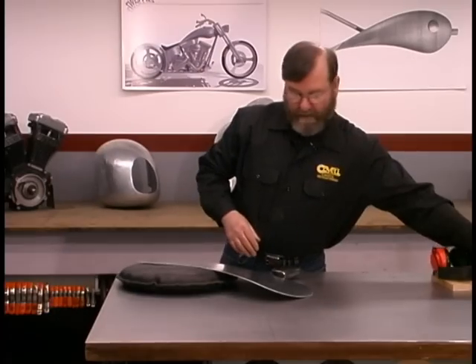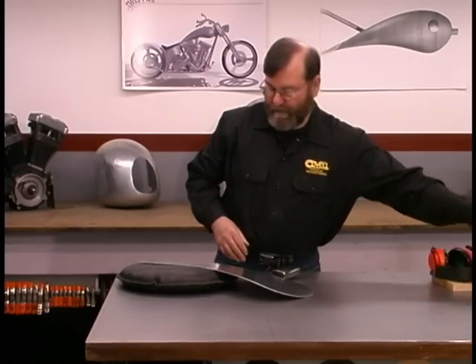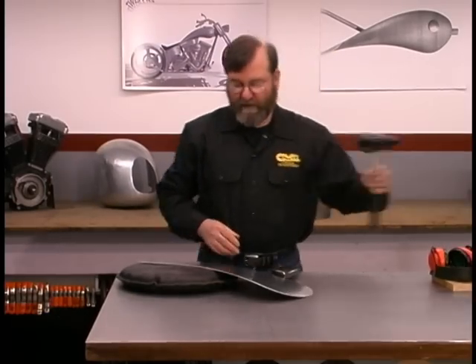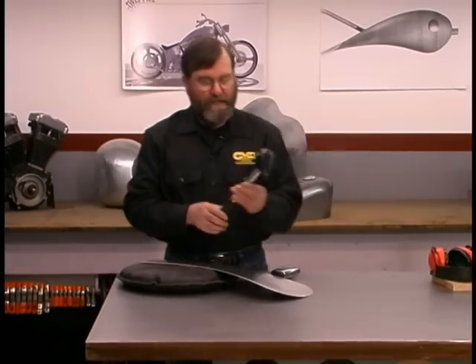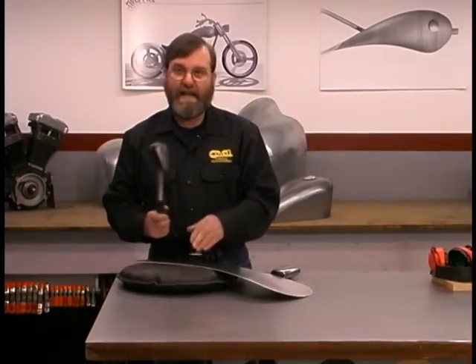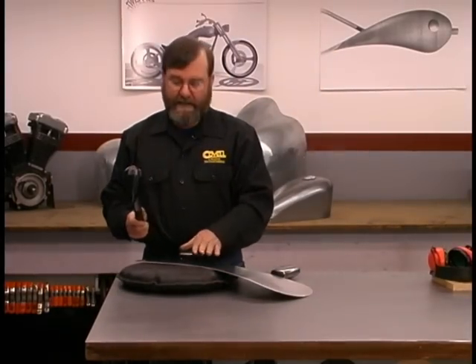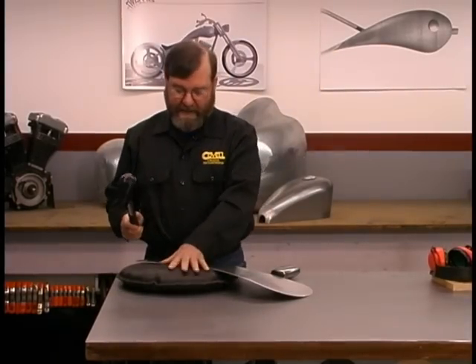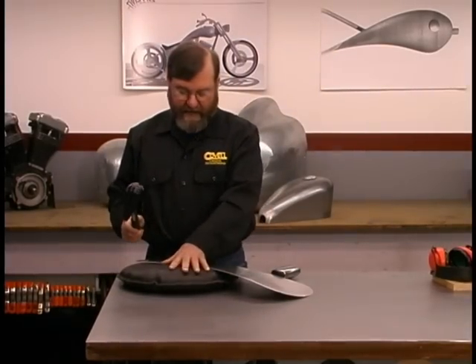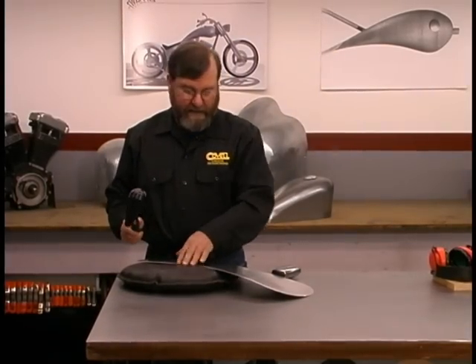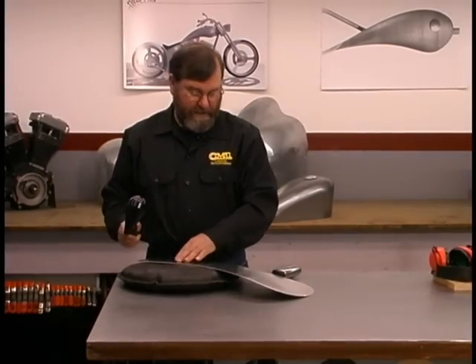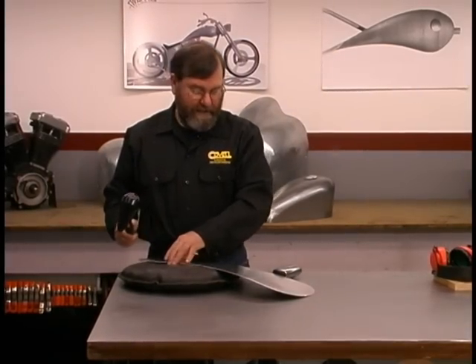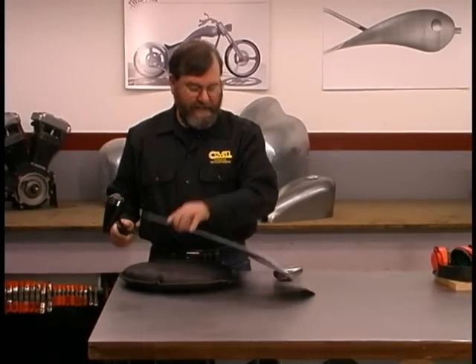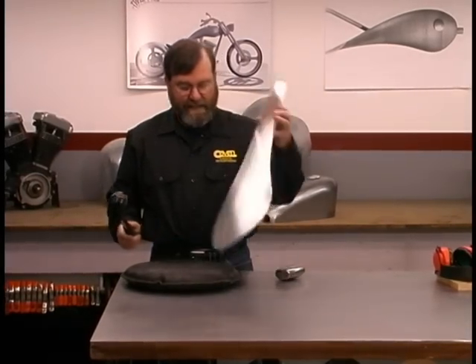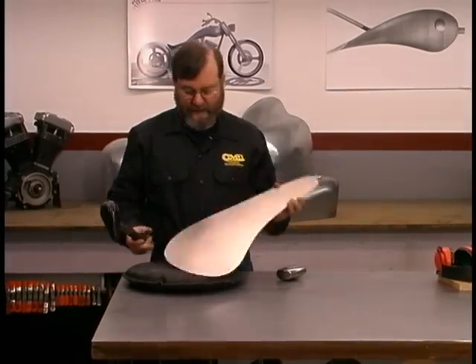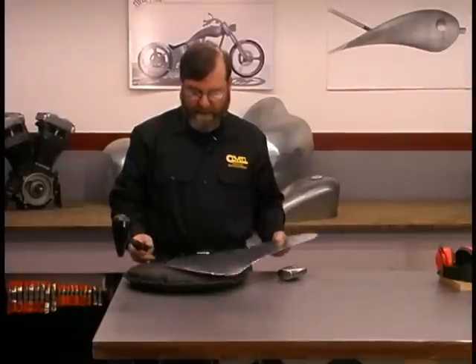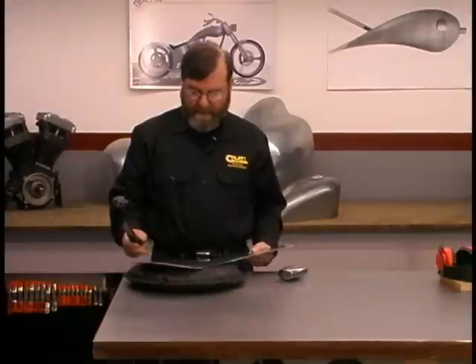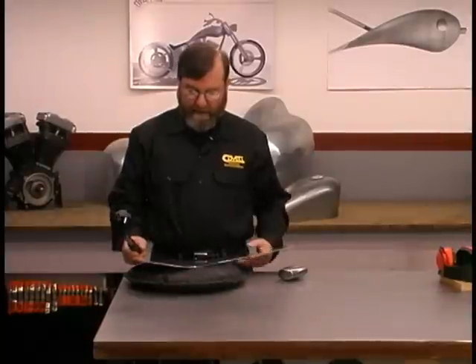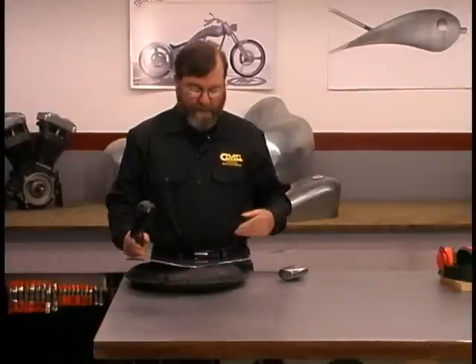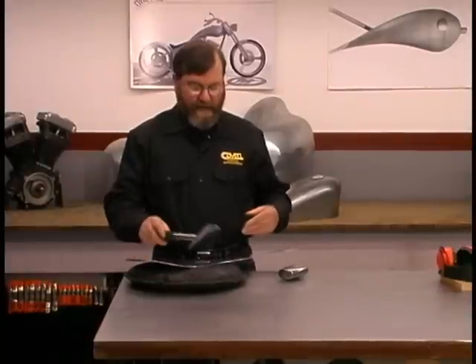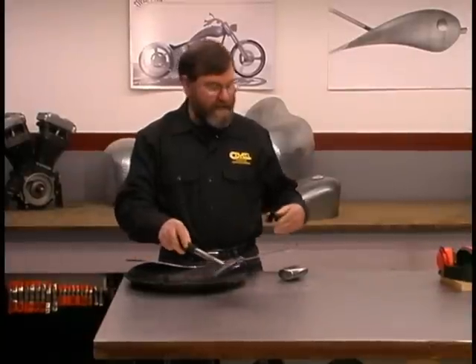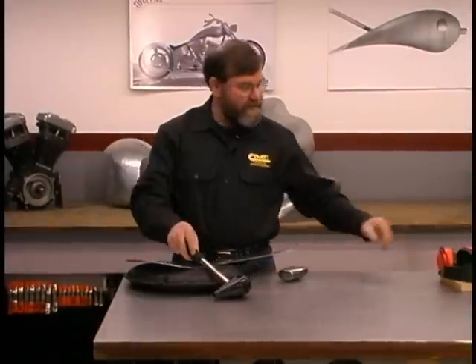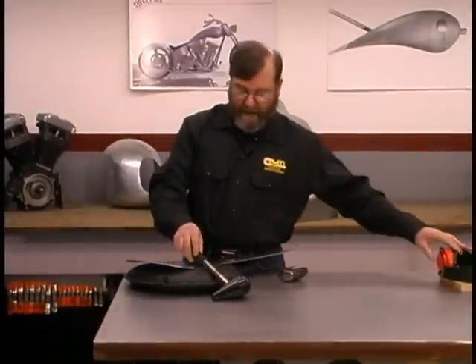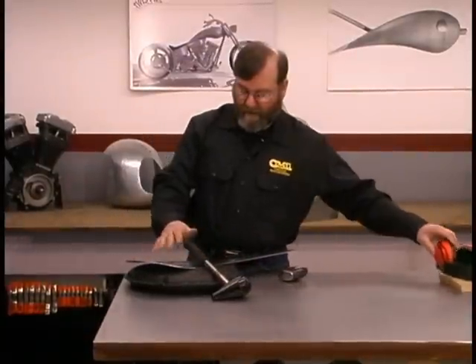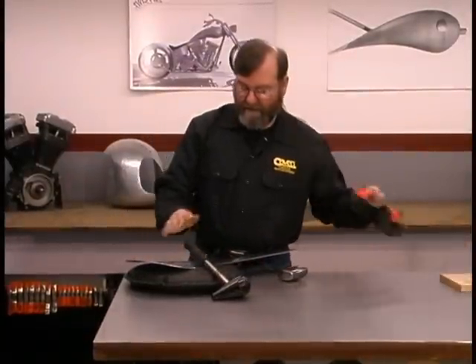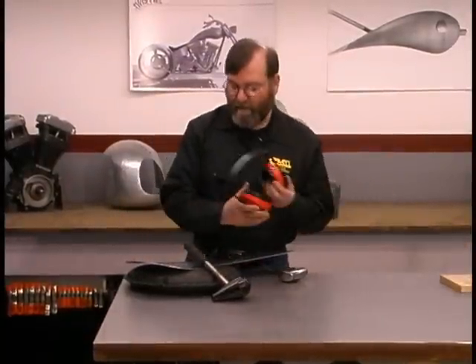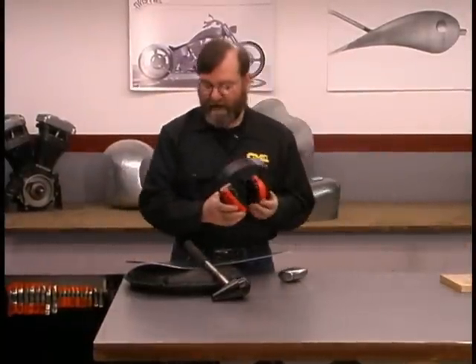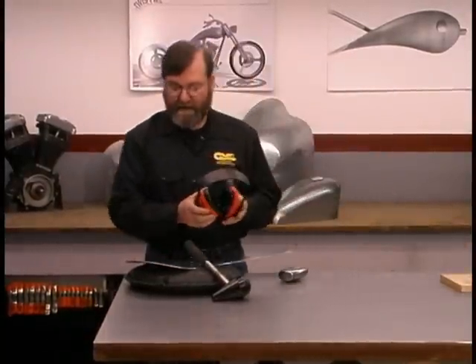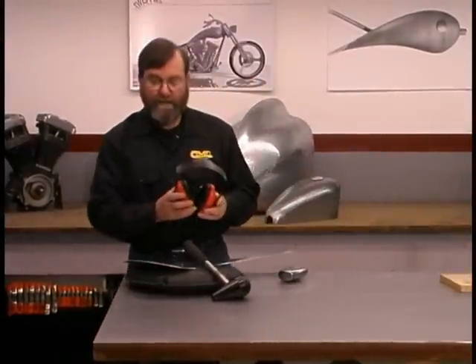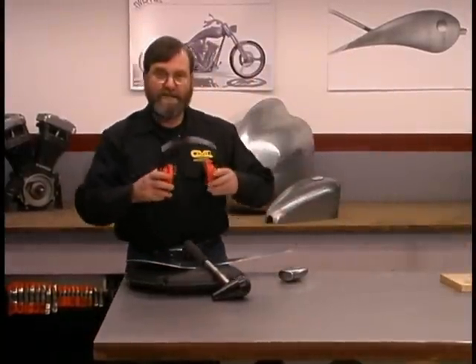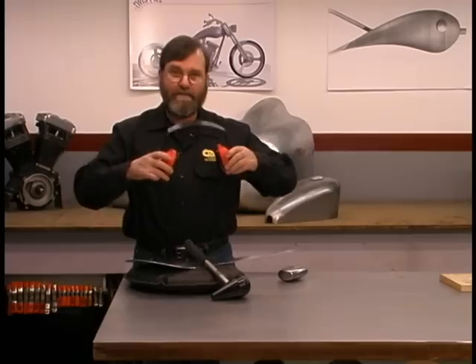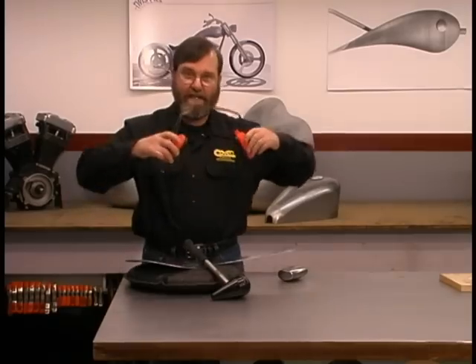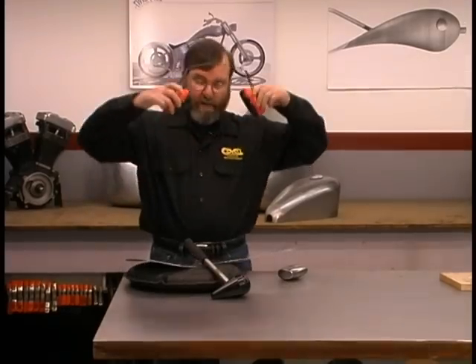We'll be working with a mallet and a sandbag. We just place the metal on top of the bag and work it into the bag with the mallet until we get a shape like what we want.